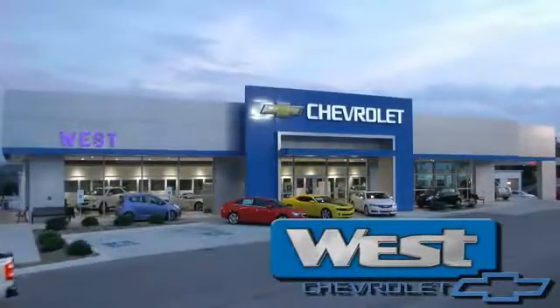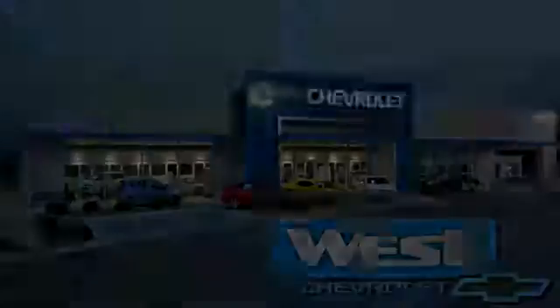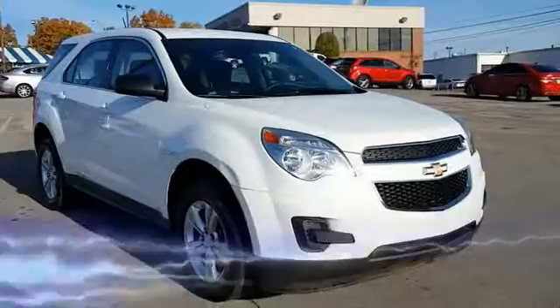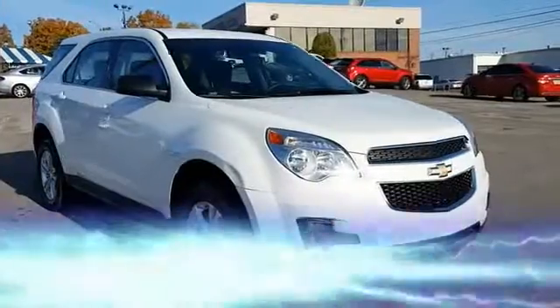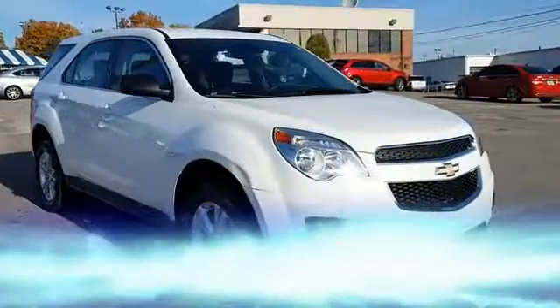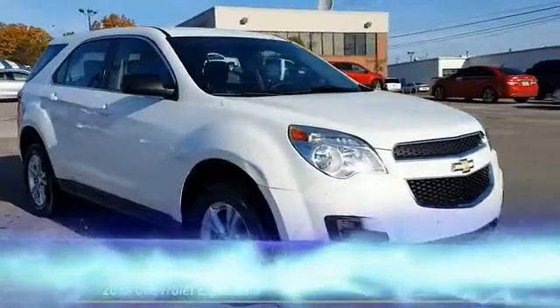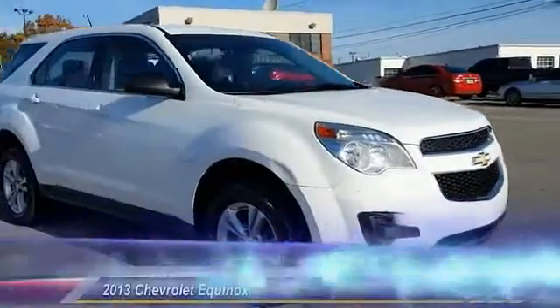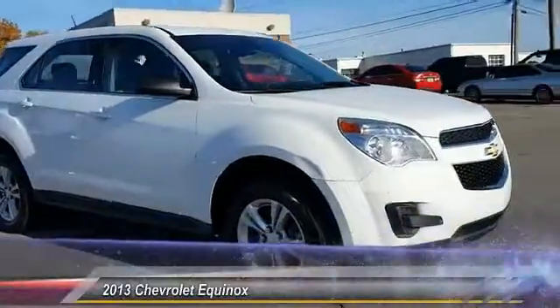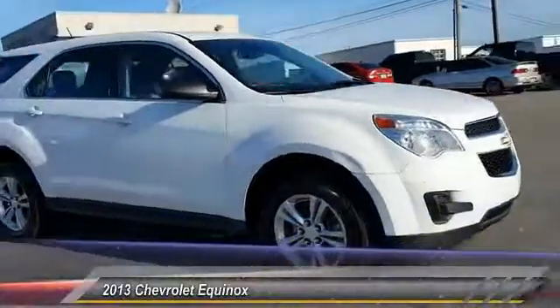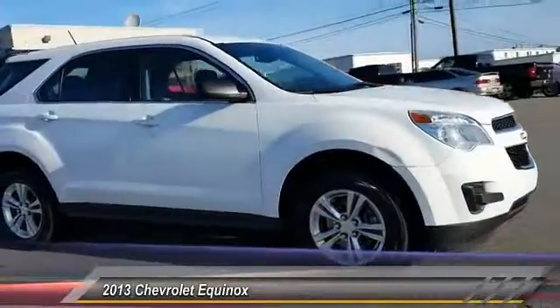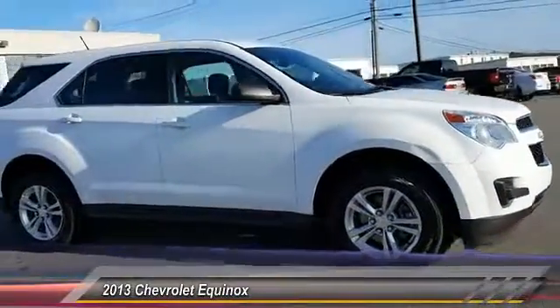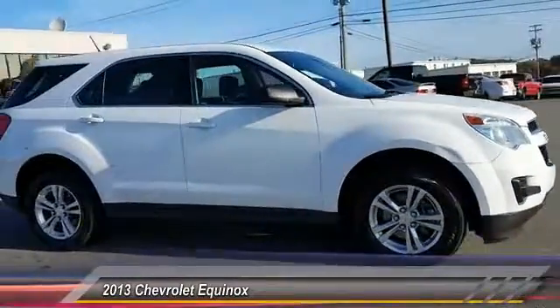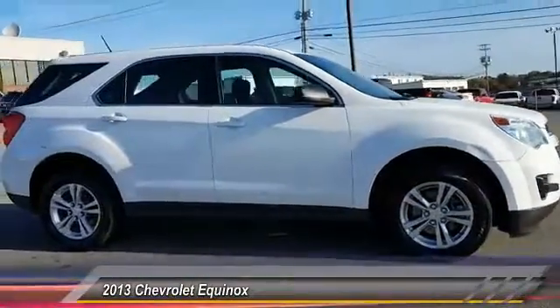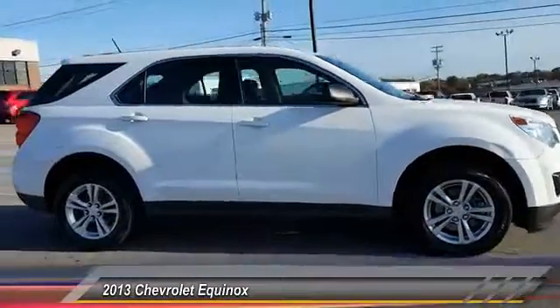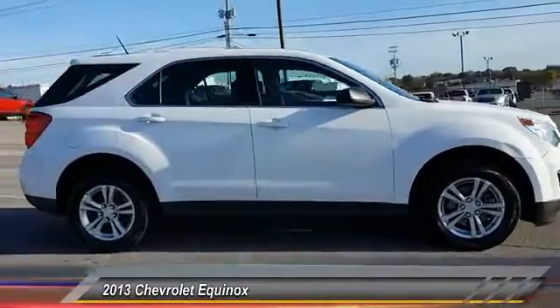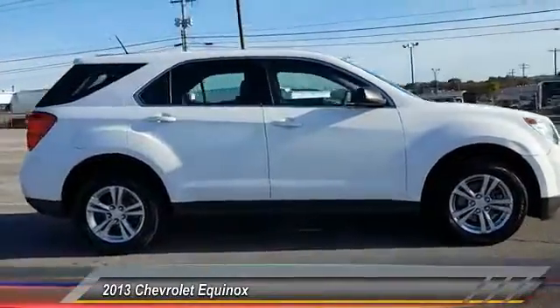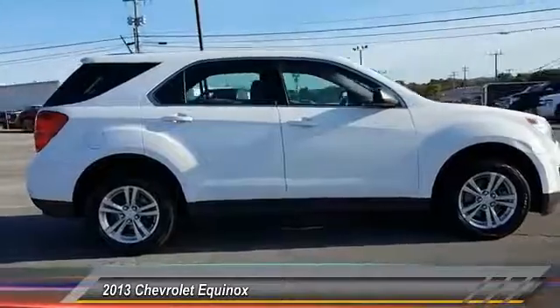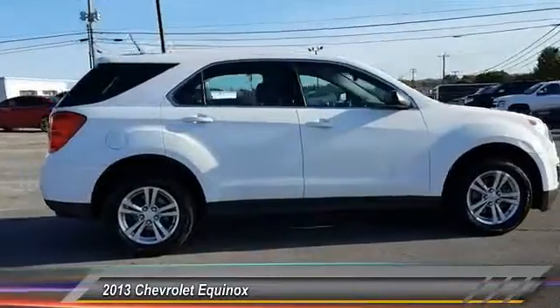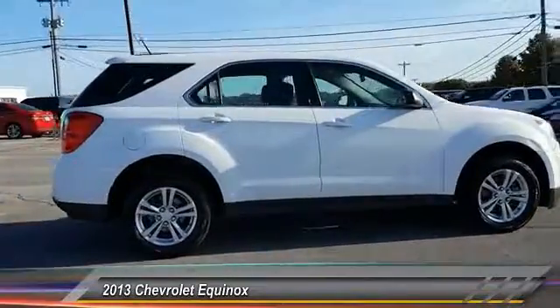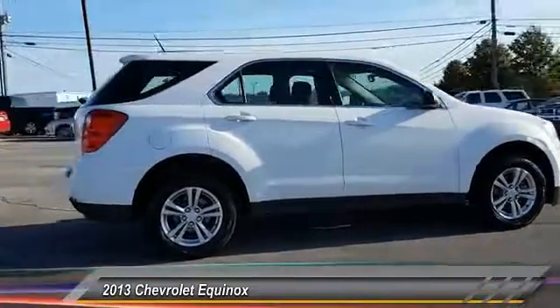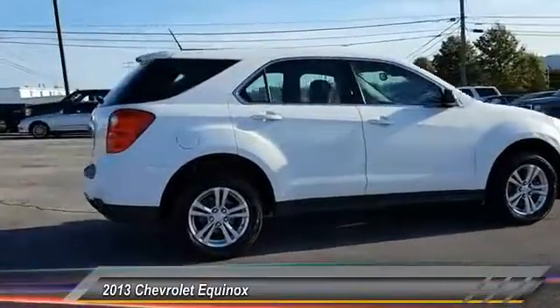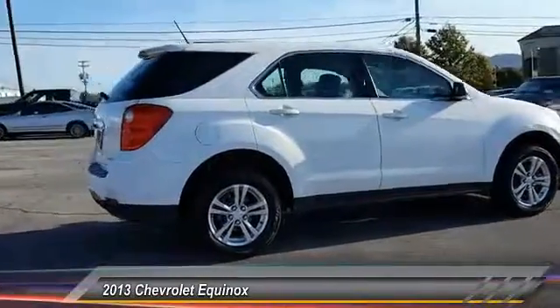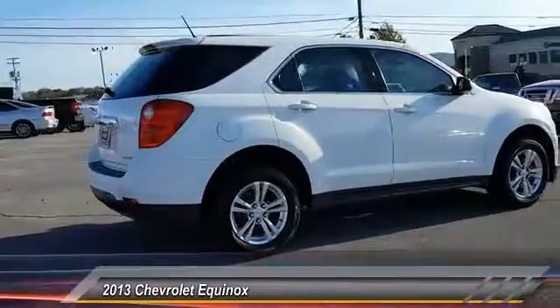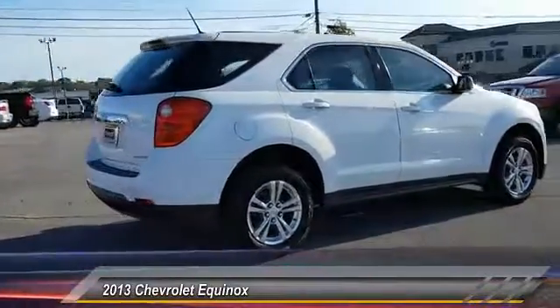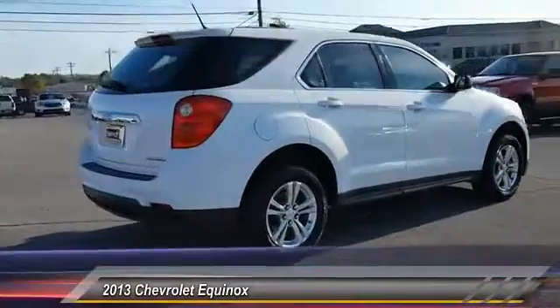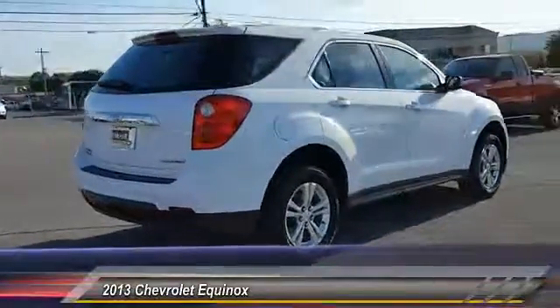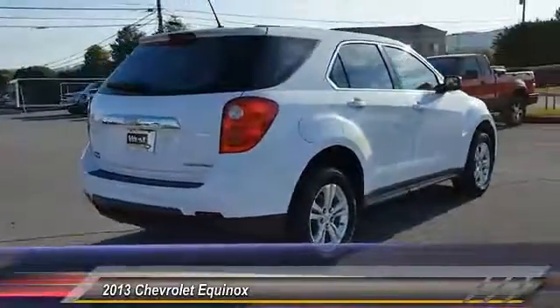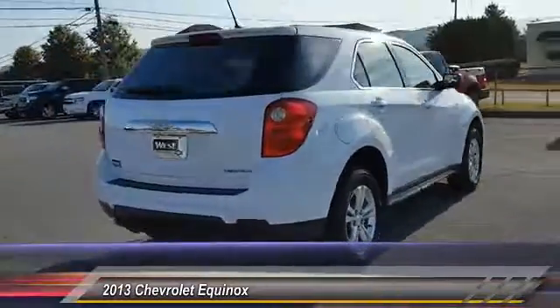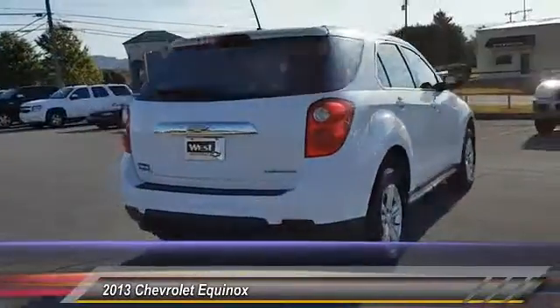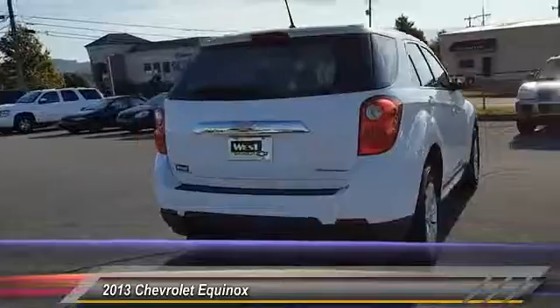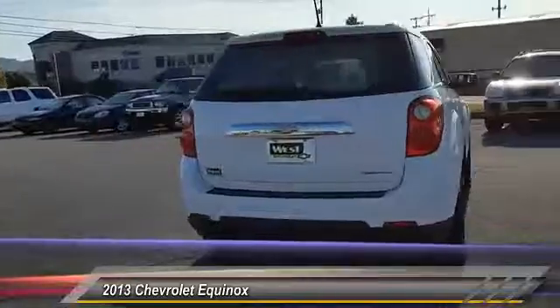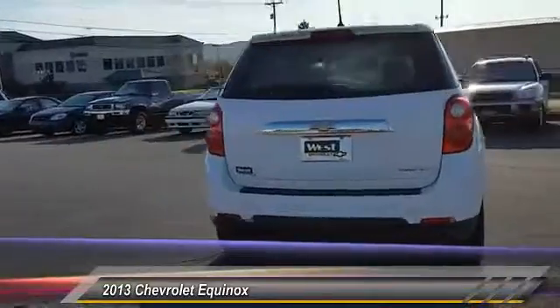The 2013 Equinox. Fuel efficiency, safety, and value equals the Chevy Equinox. This vehicle has less than 95,000 miles.